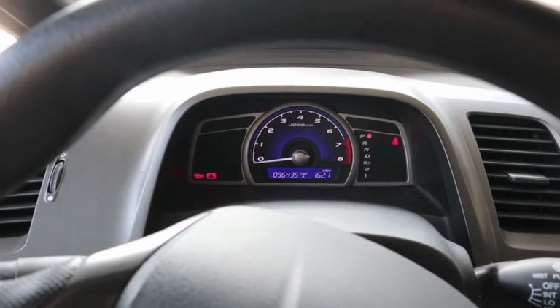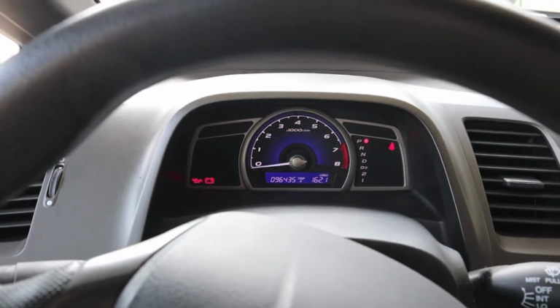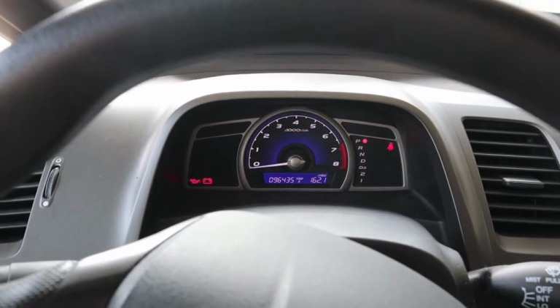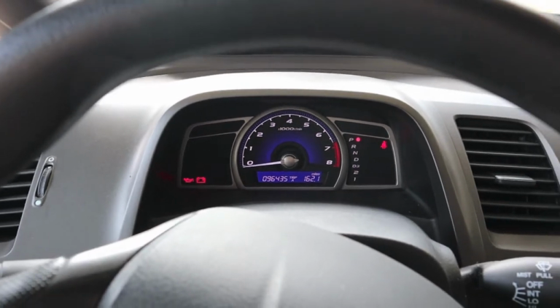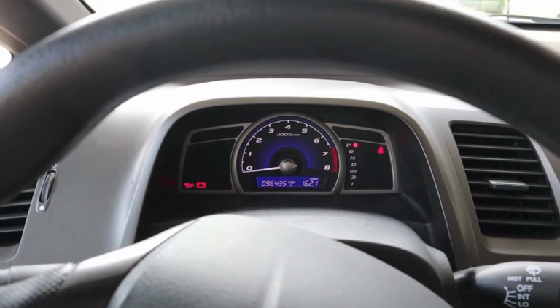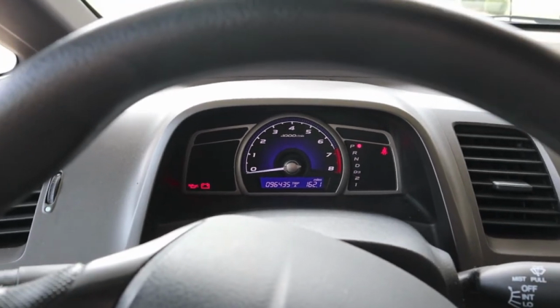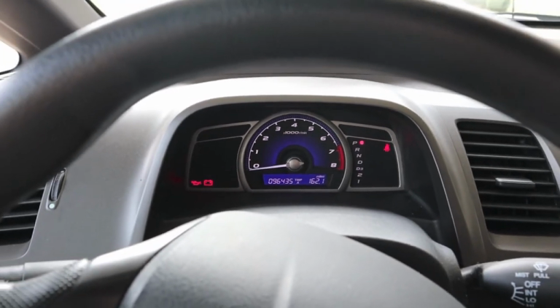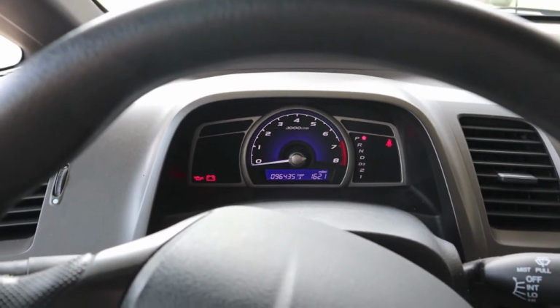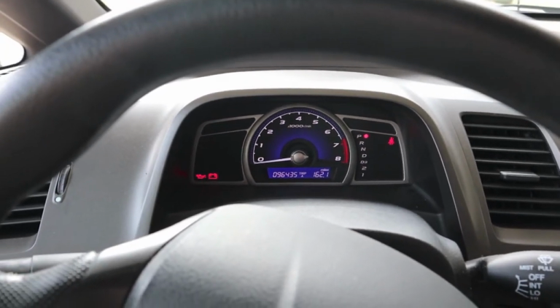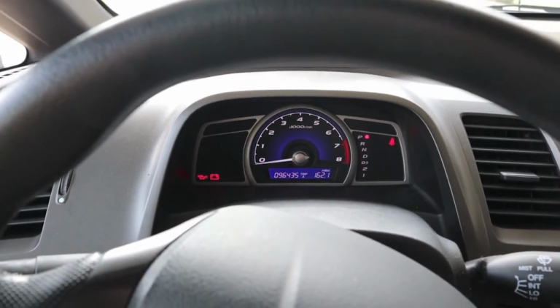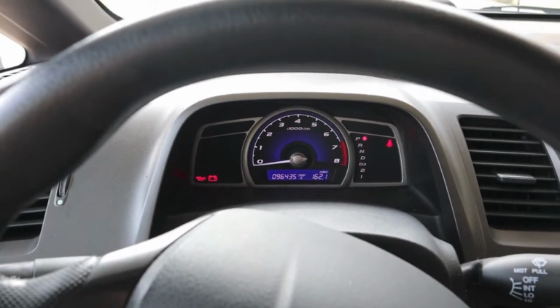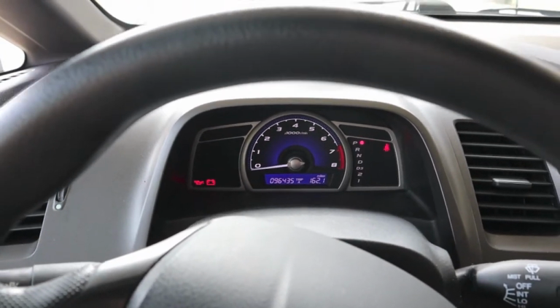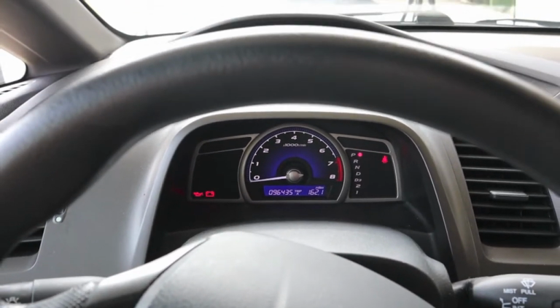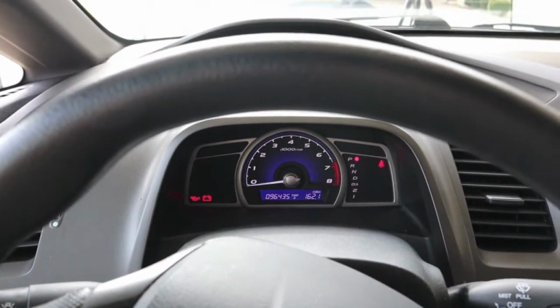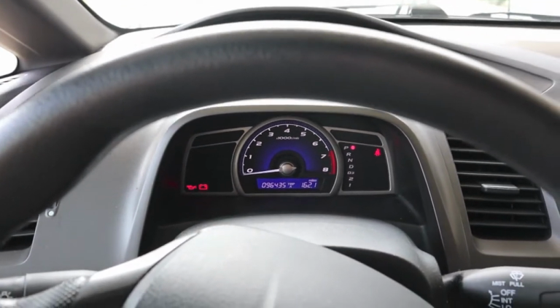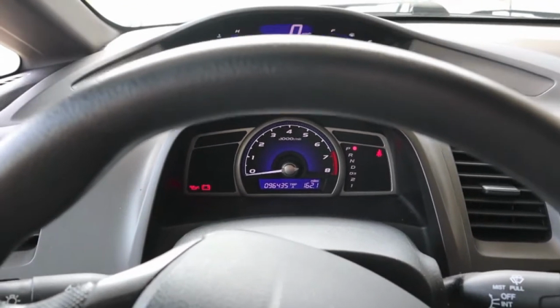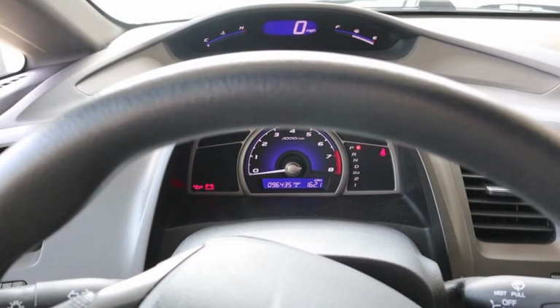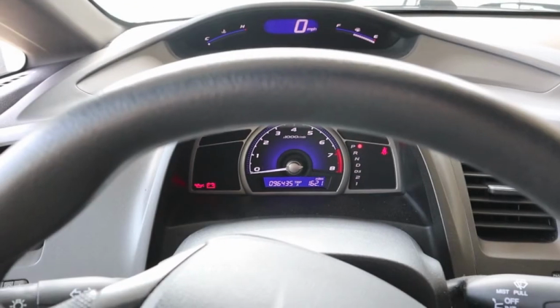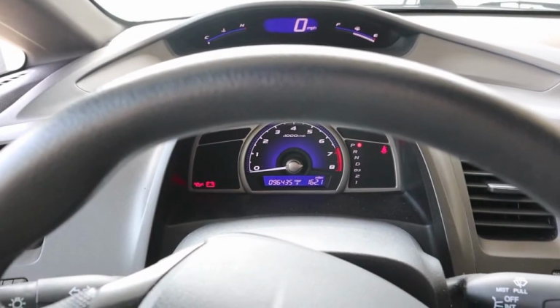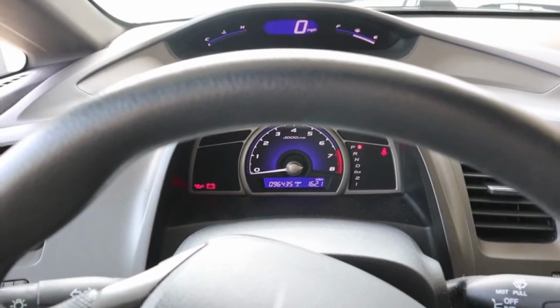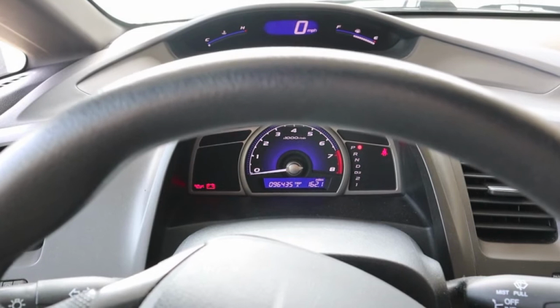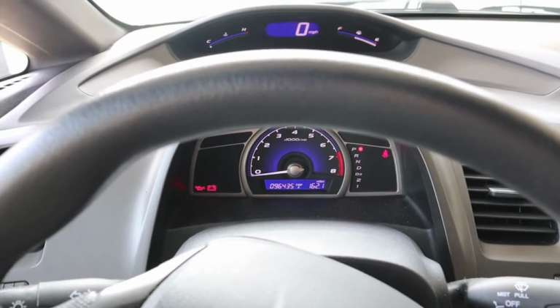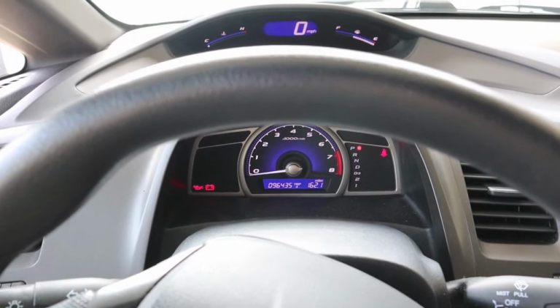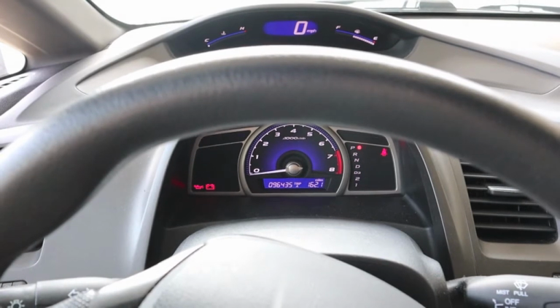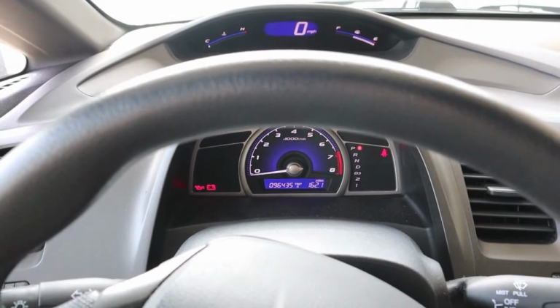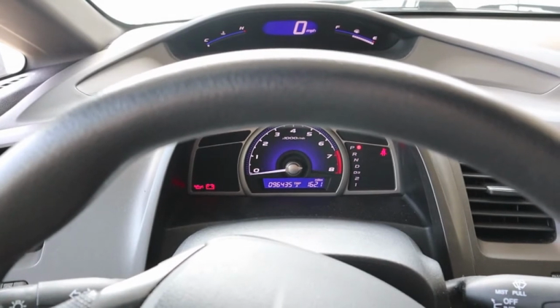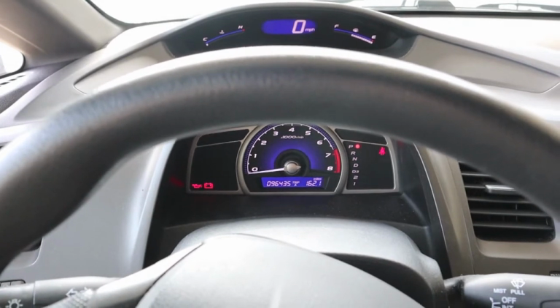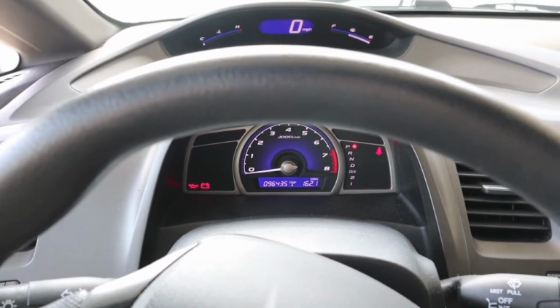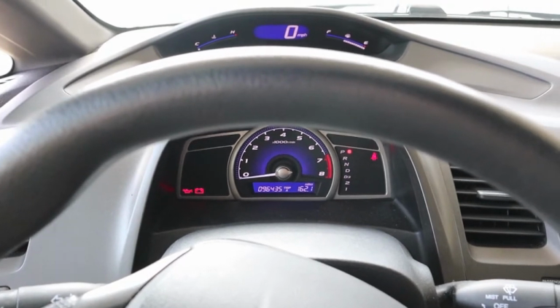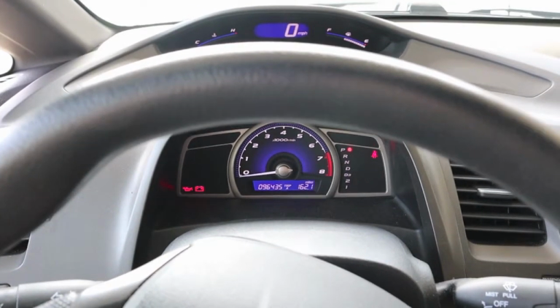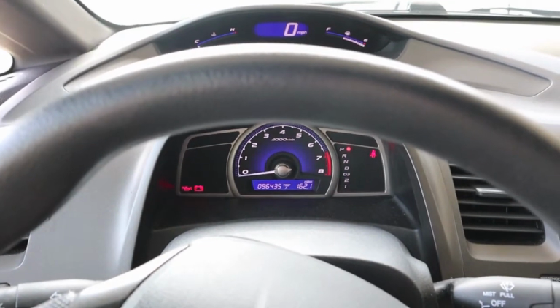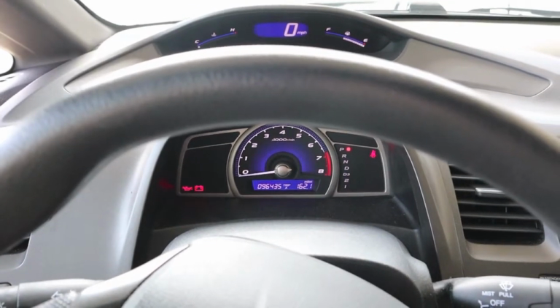We're going to take a look at a brand new one versus the old ones through a 250 power digital microscope. Should be interesting.